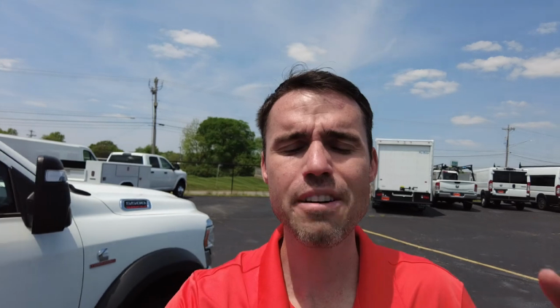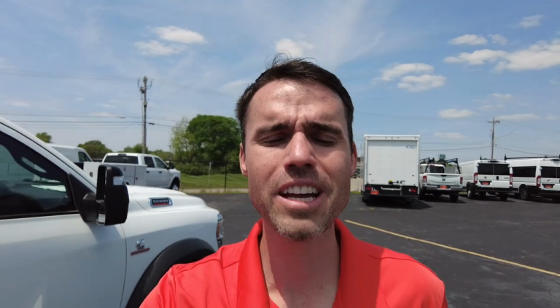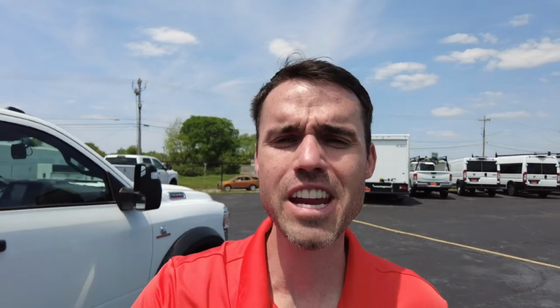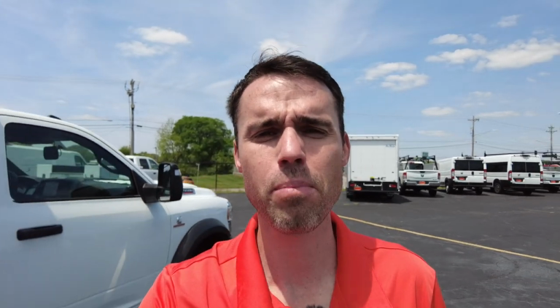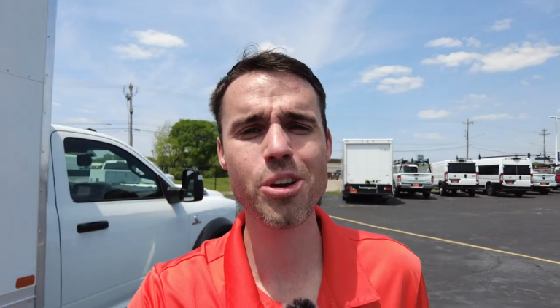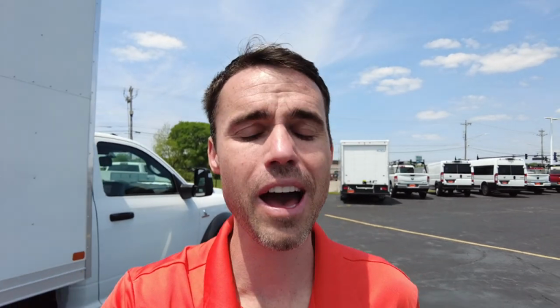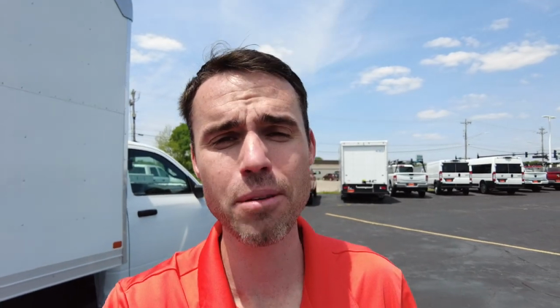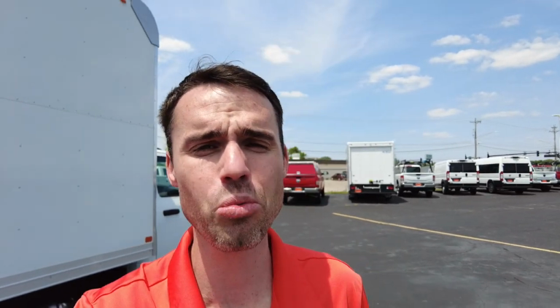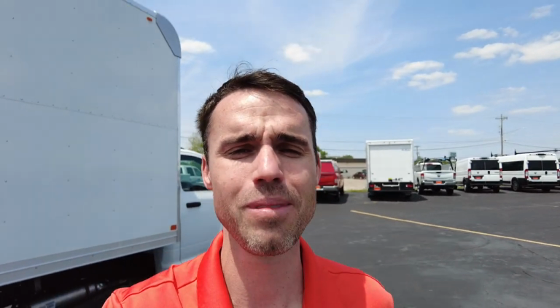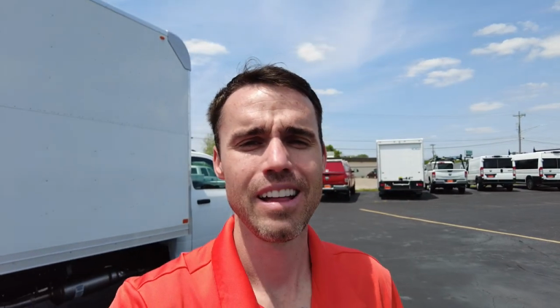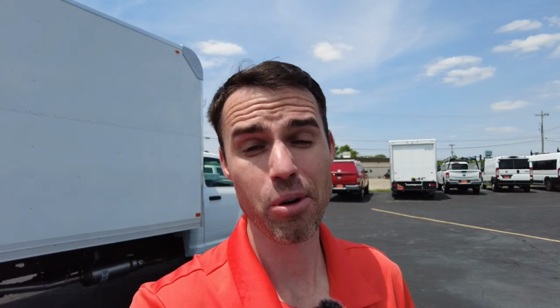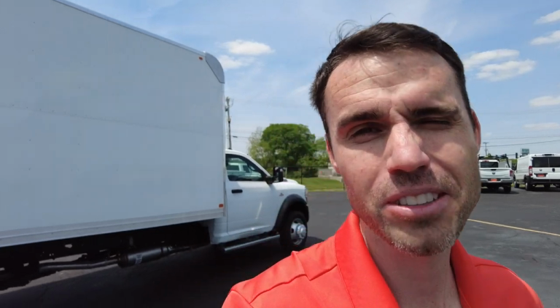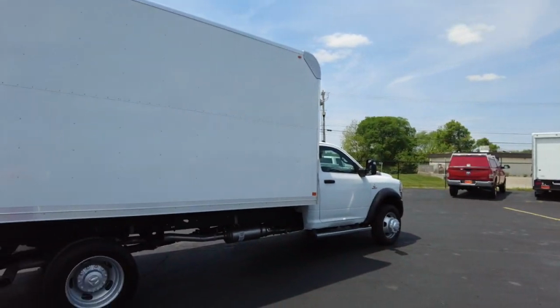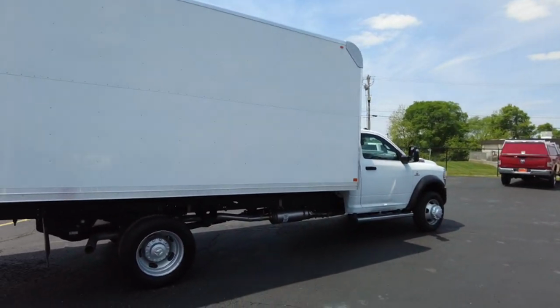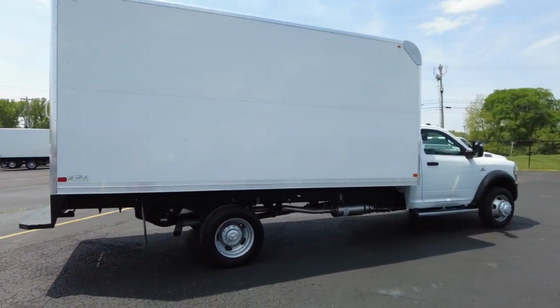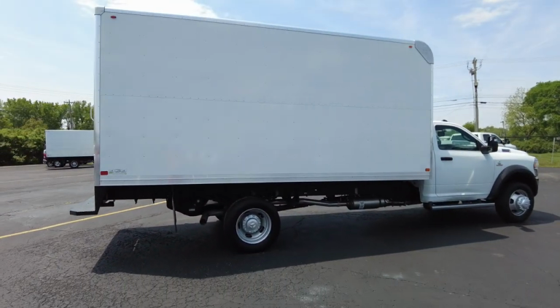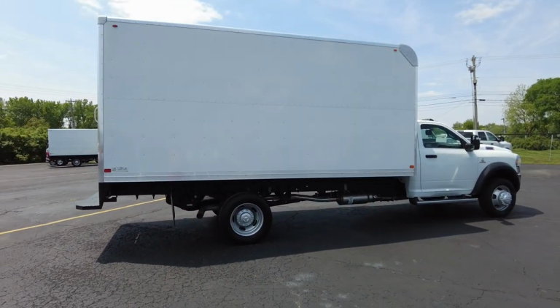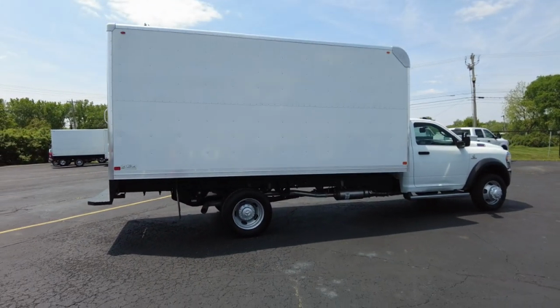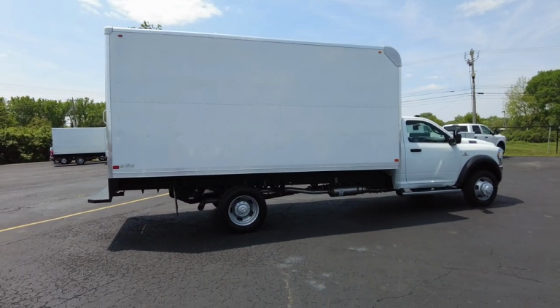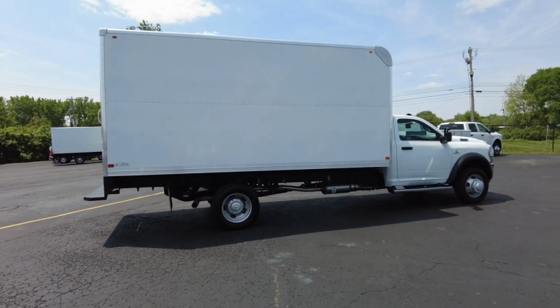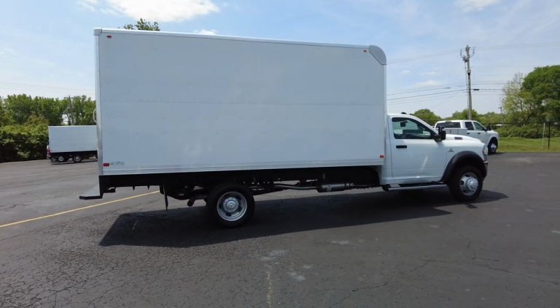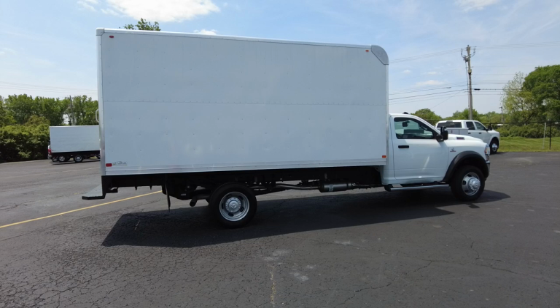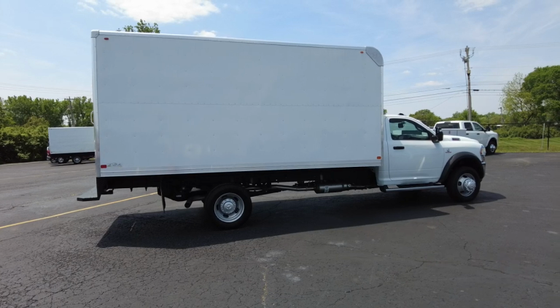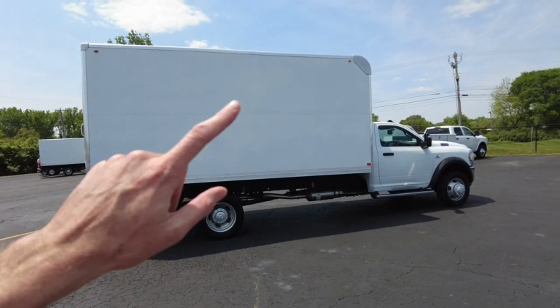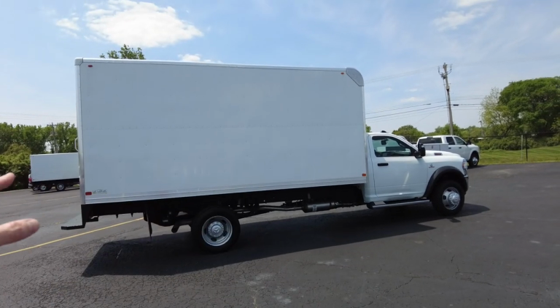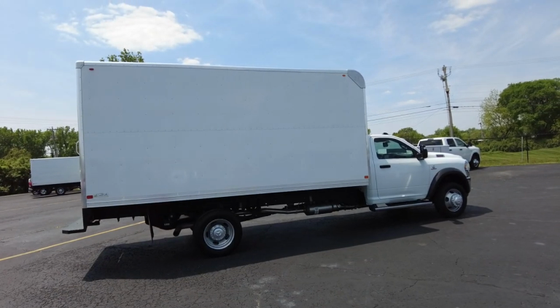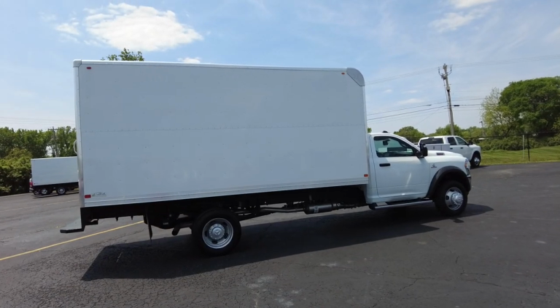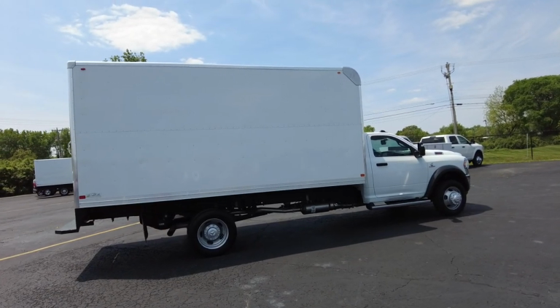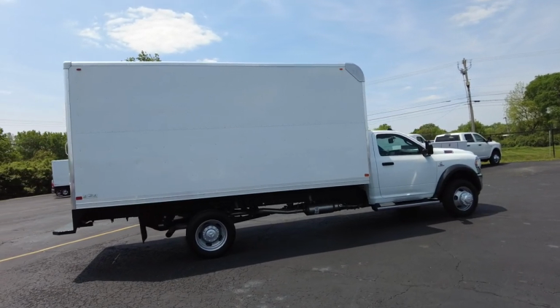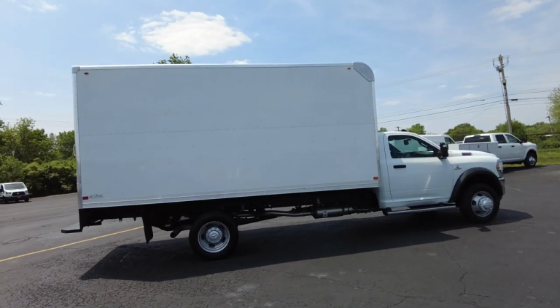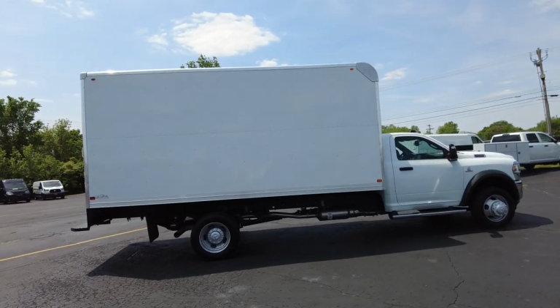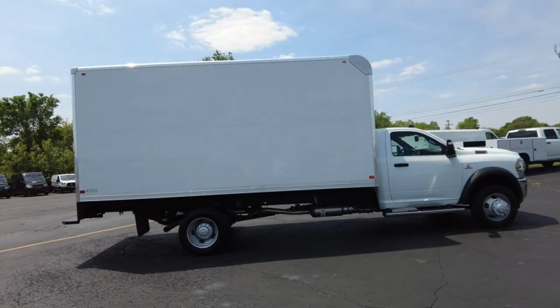Hey everyone, Mike Sherry here with Paul Sherry Ram. I've got the biggest Ram that Ram builds to show you today. This is a Ram 5500 cab chassis that's been upfitted with a 16-foot Bay Bridge box on the back.